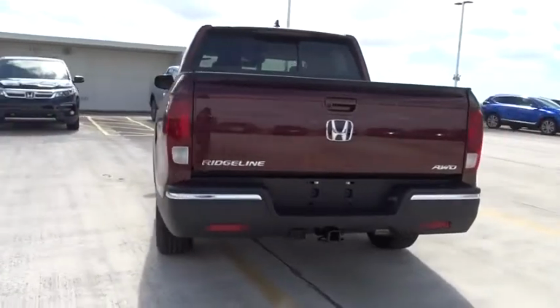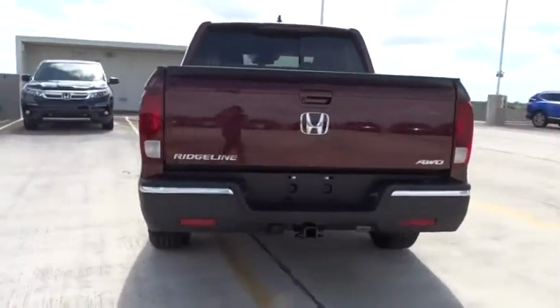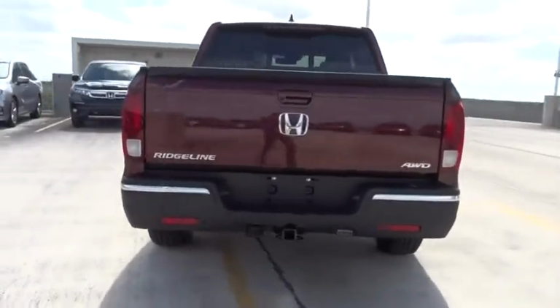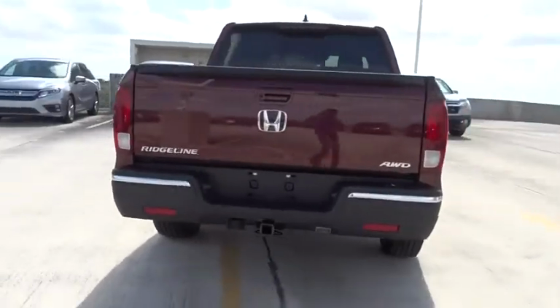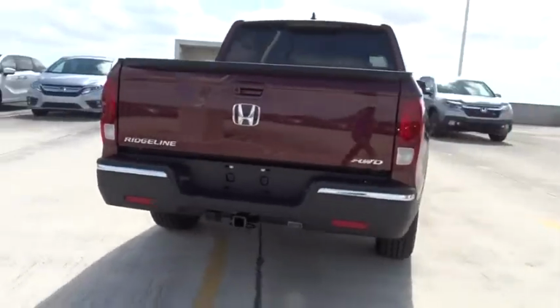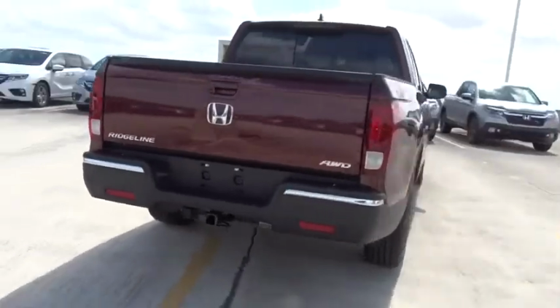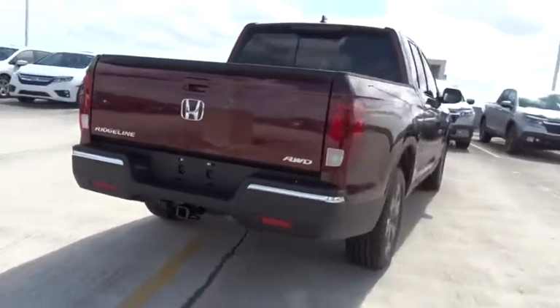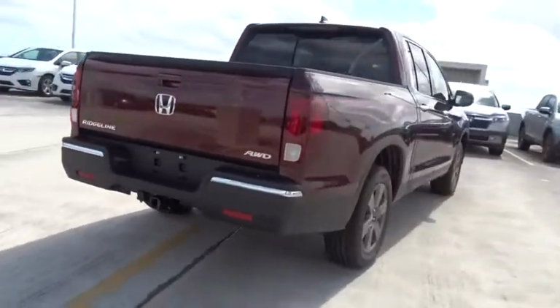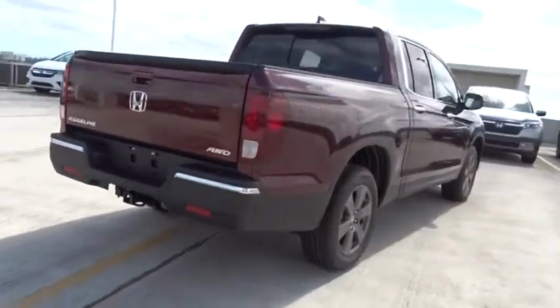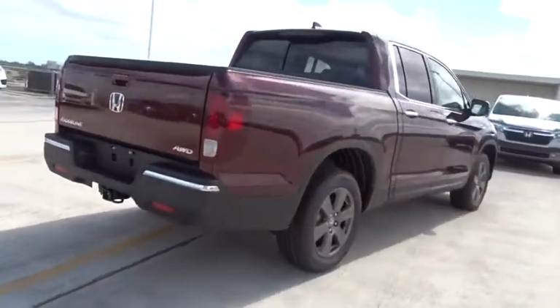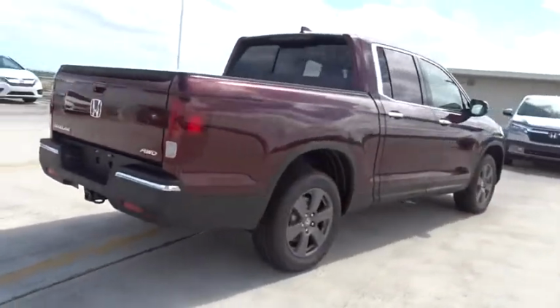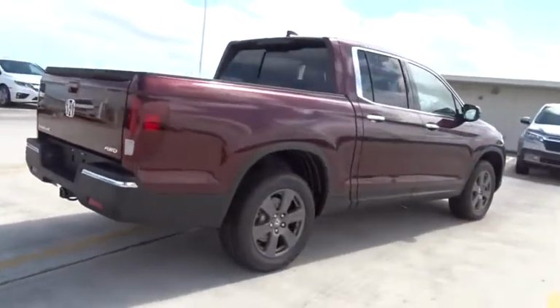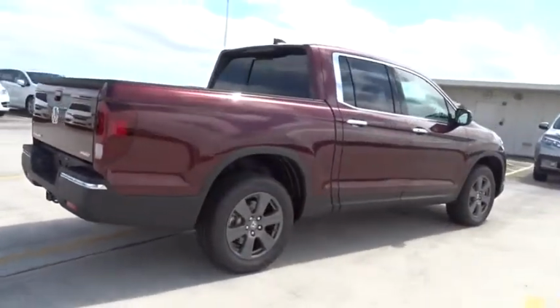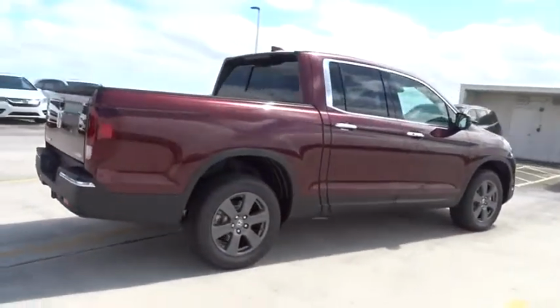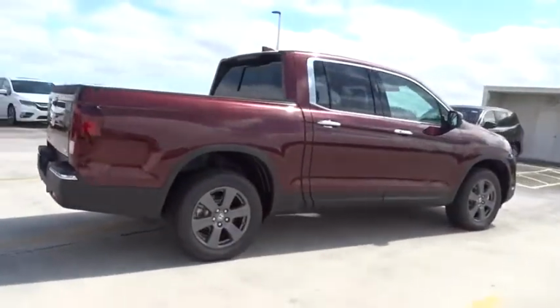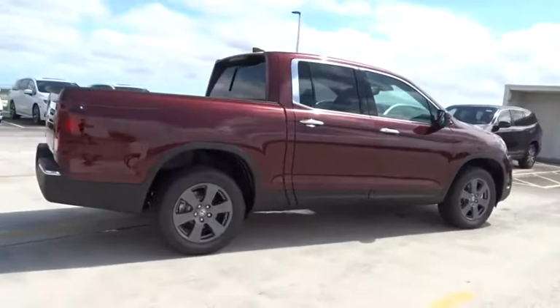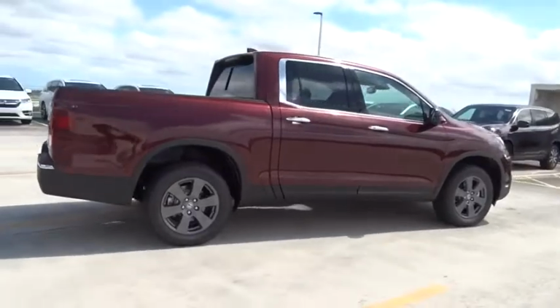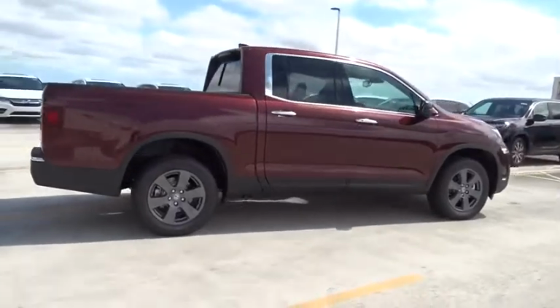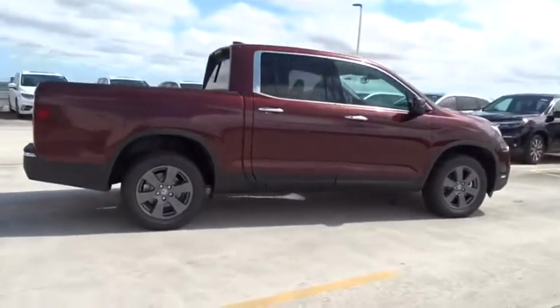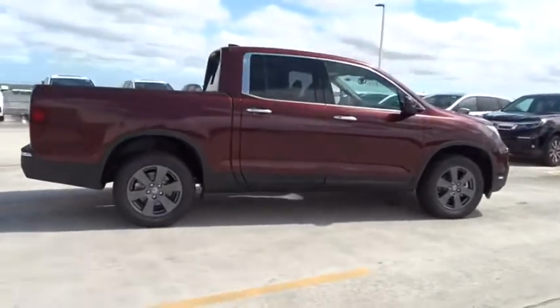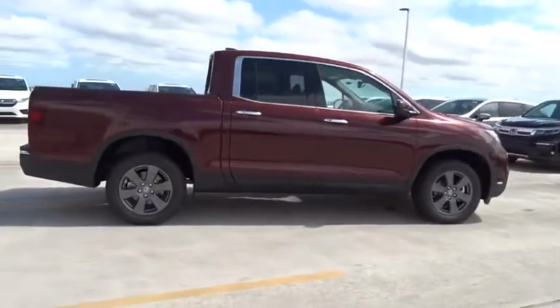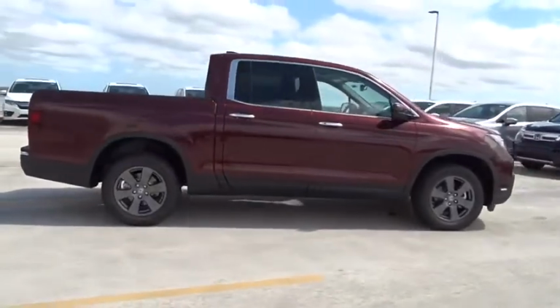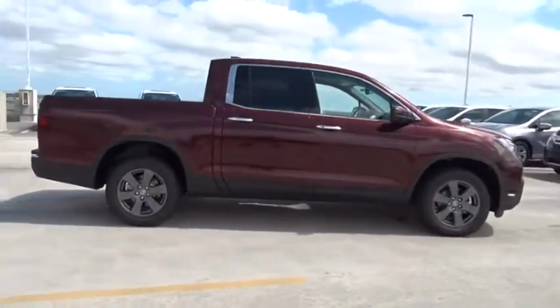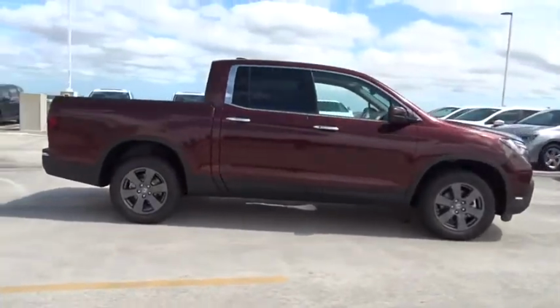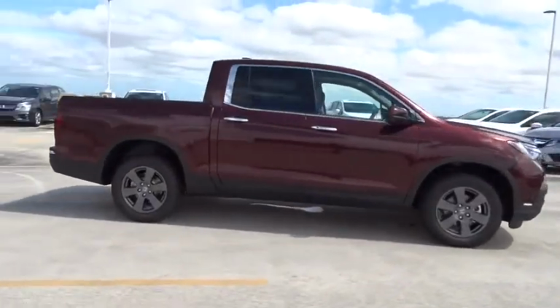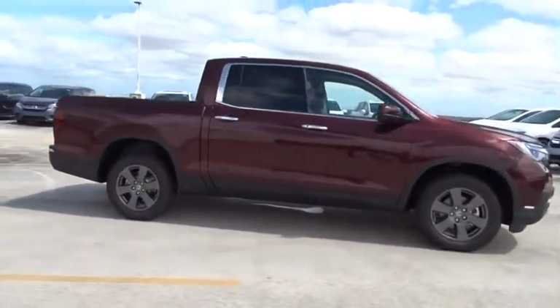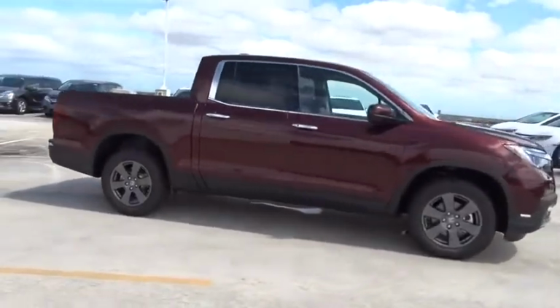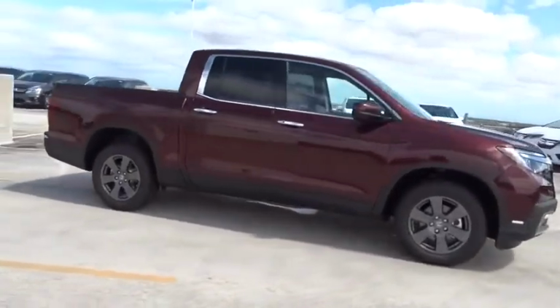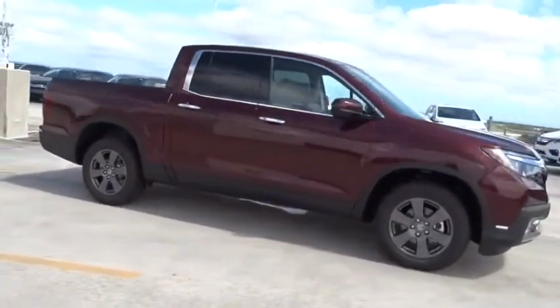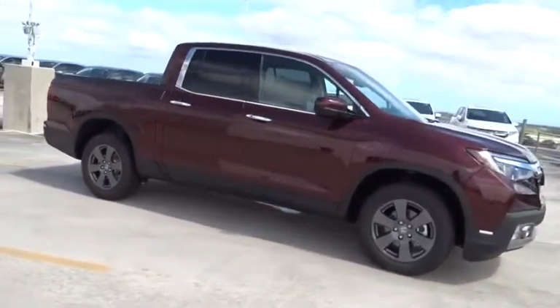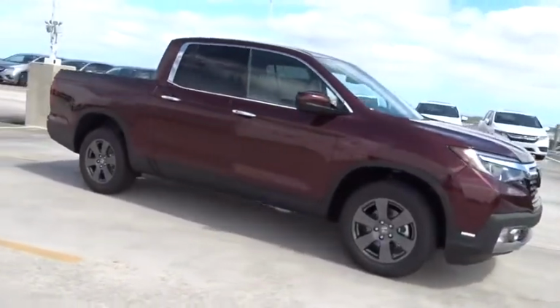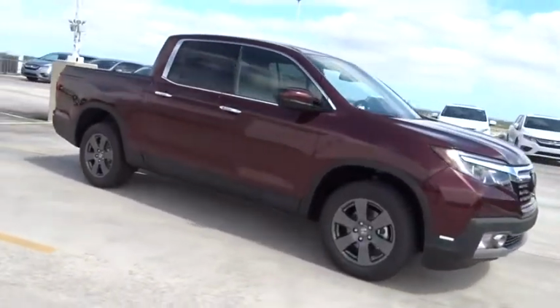Traction control, stability control, all-wheel drive, remote engine start, navigation system, Bluetooth, automatic transmission, power windows, heated steering wheel, compass.